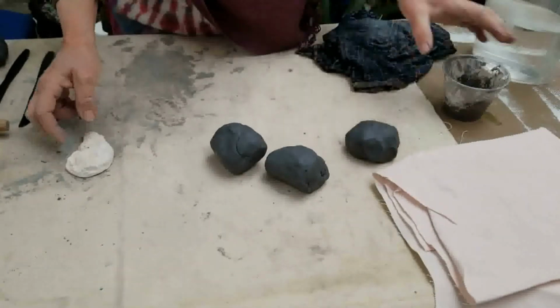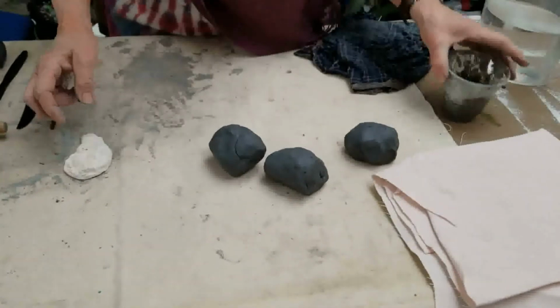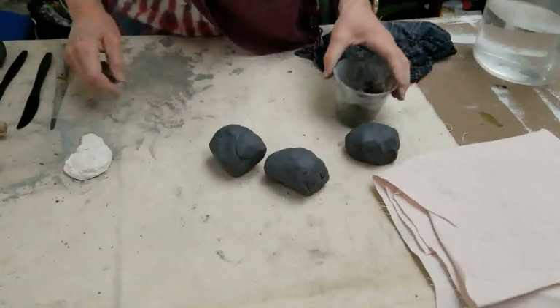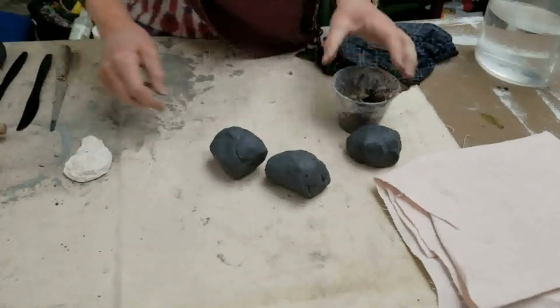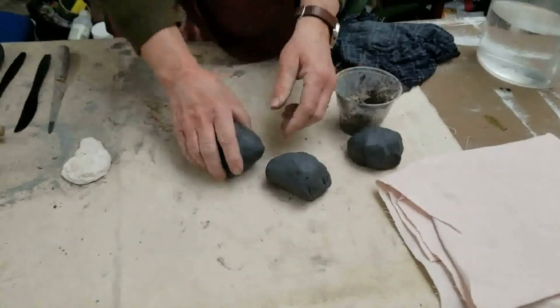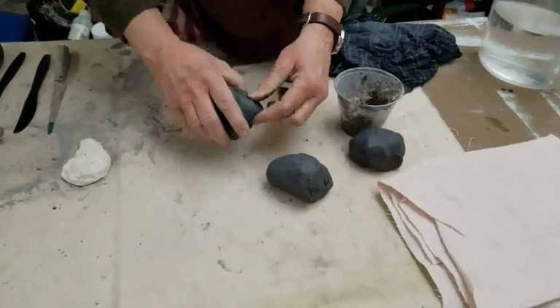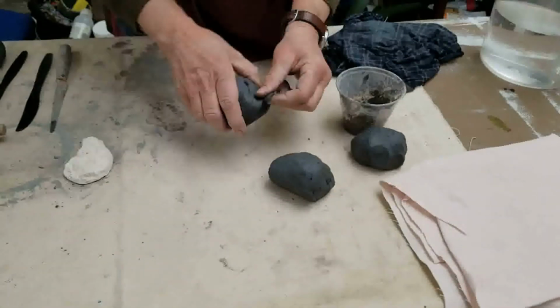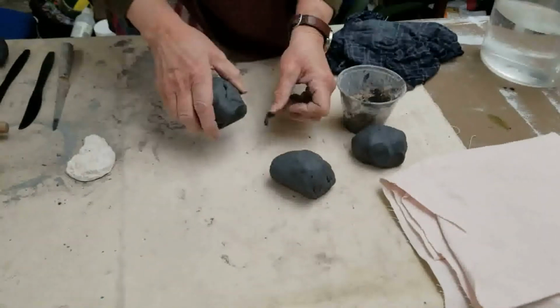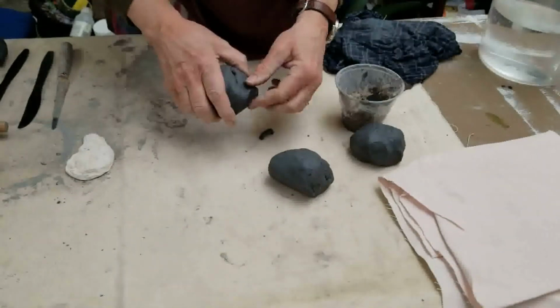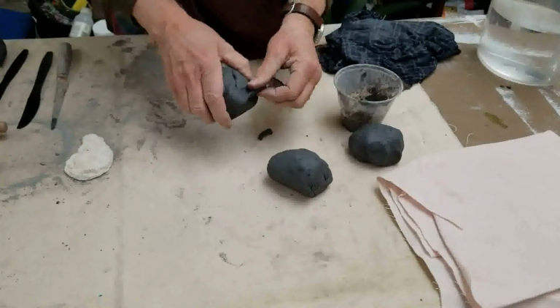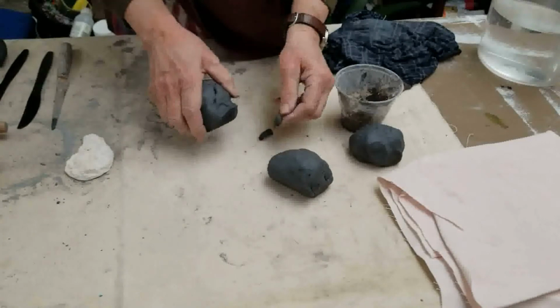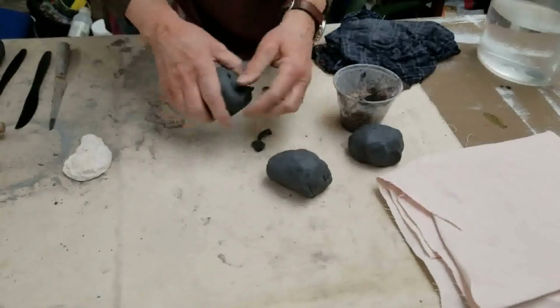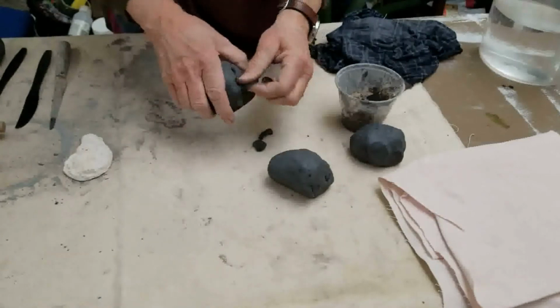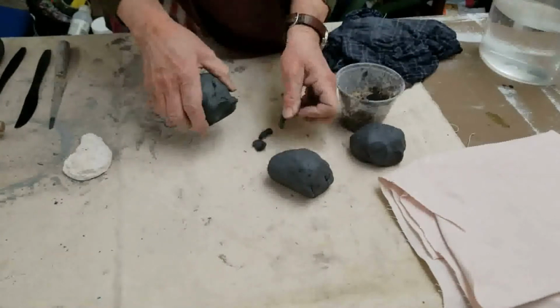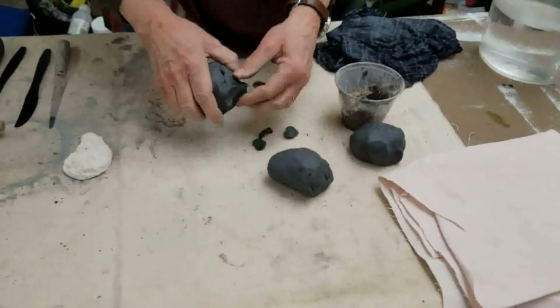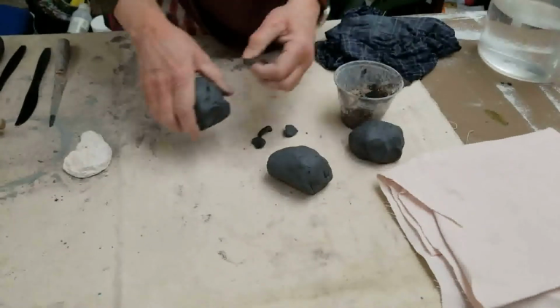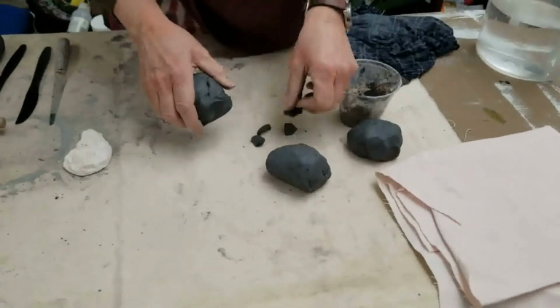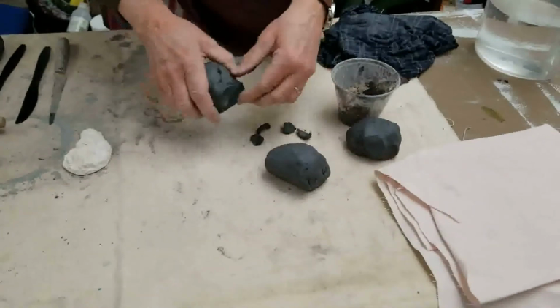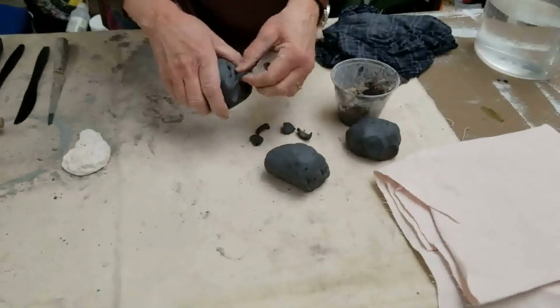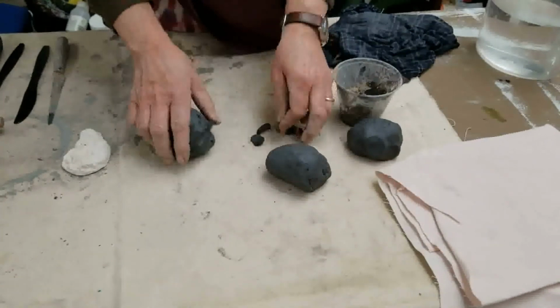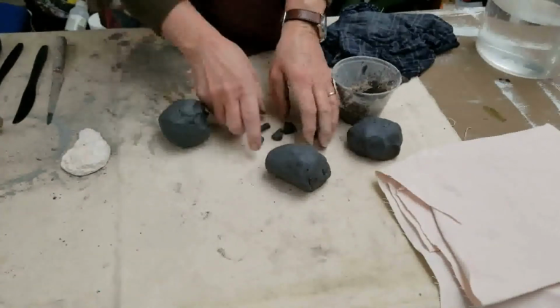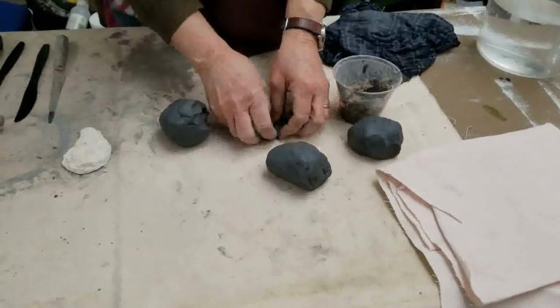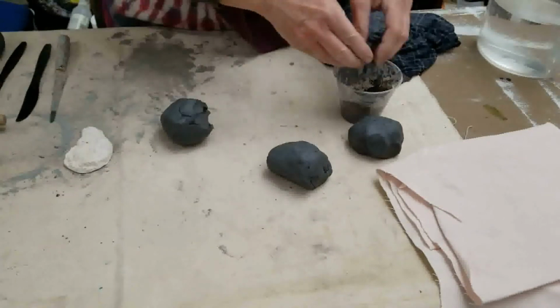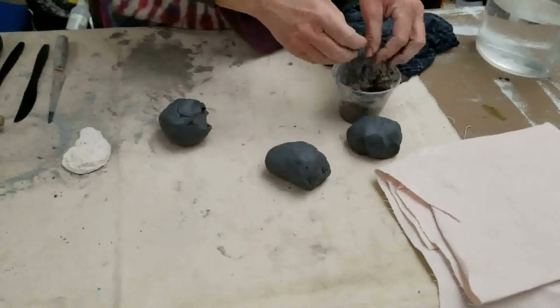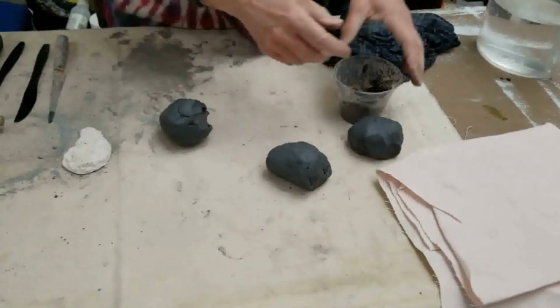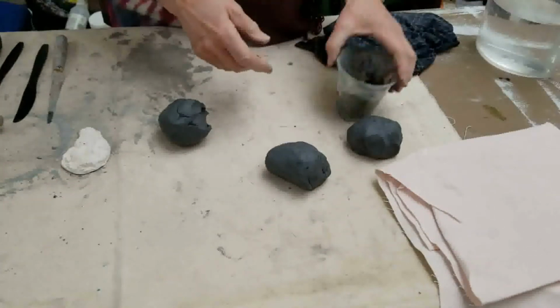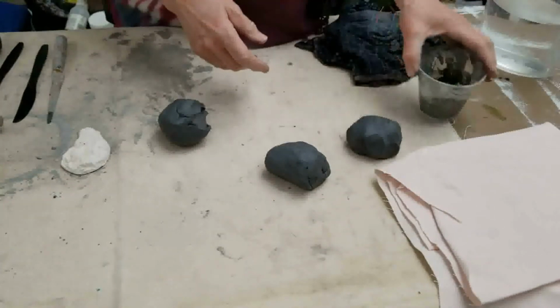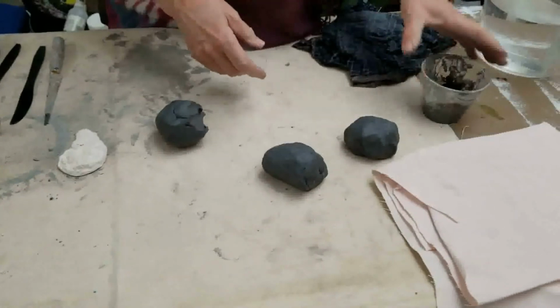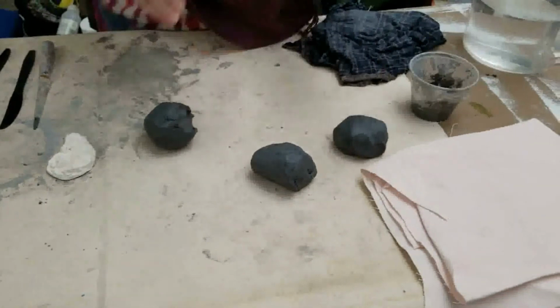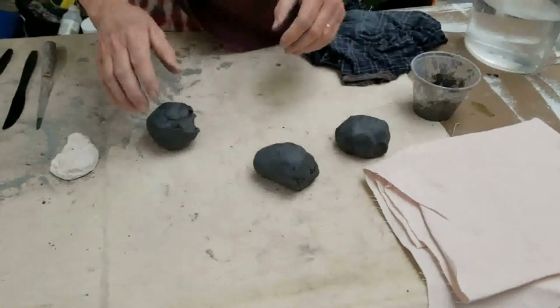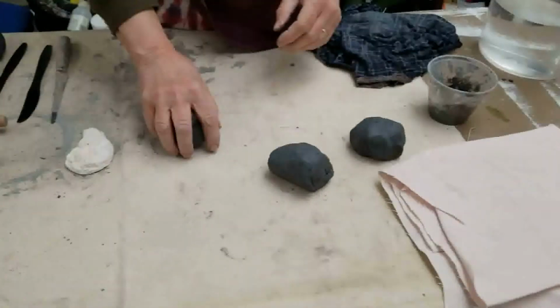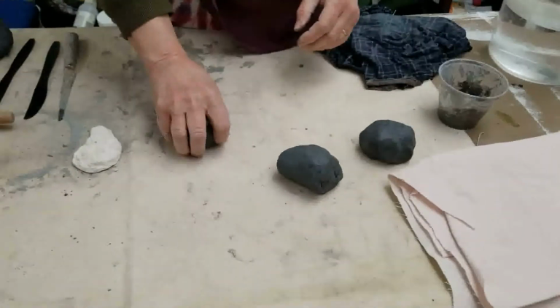The first thing I want you to do is take about five little bits off of your clay, put it in your cup, and add just a little bit of water. This is going to give you some slip, which we're going to use when we work on the techniques of how to build.